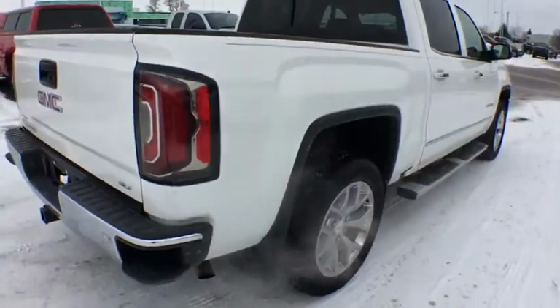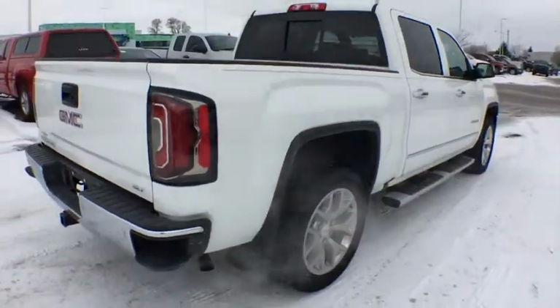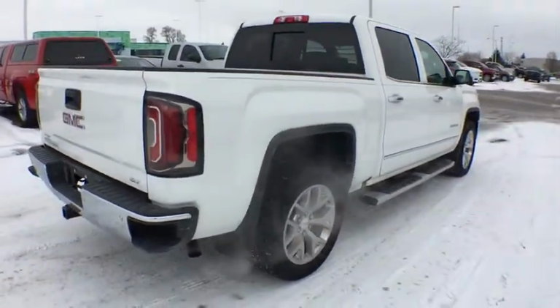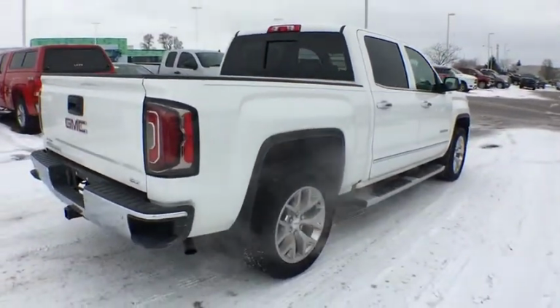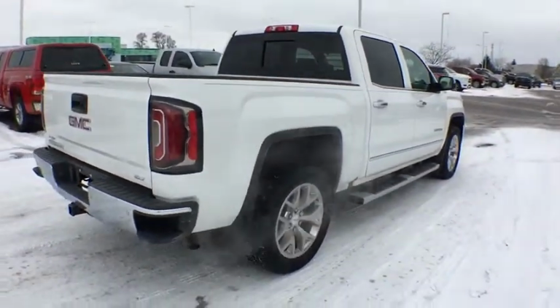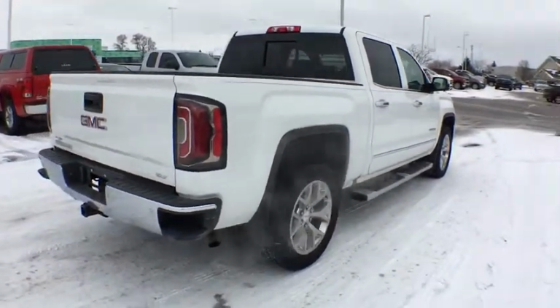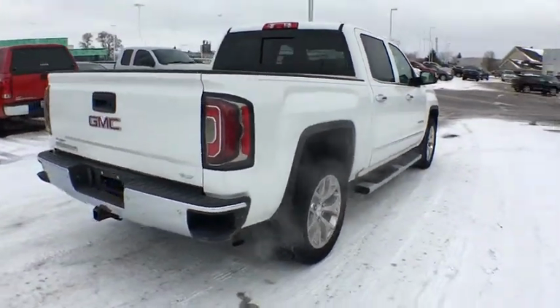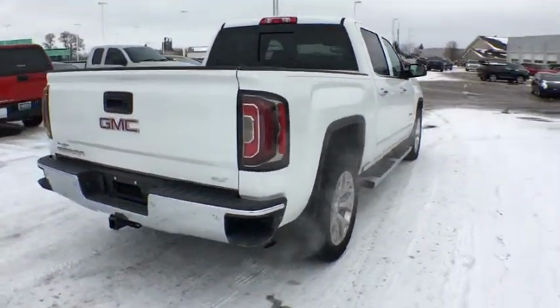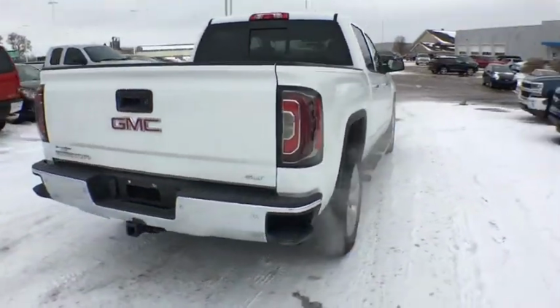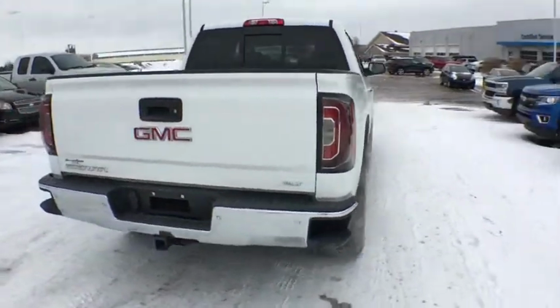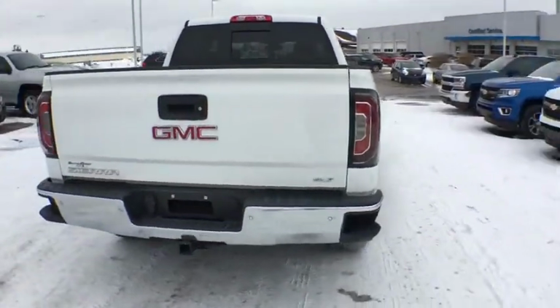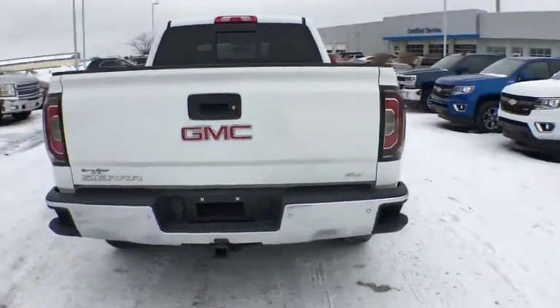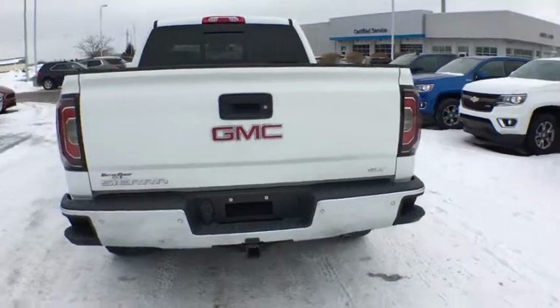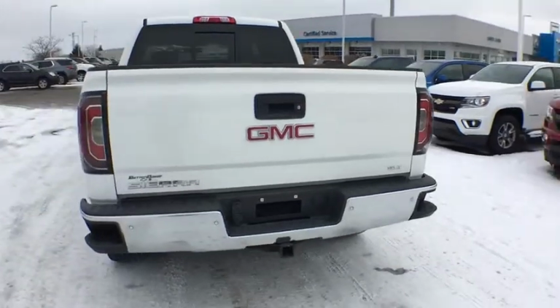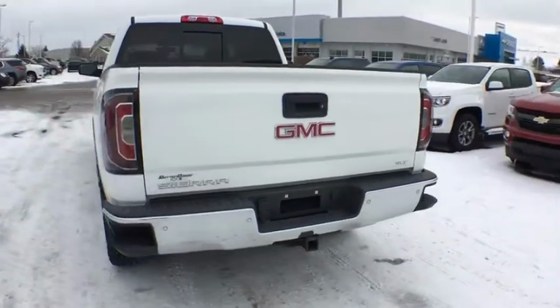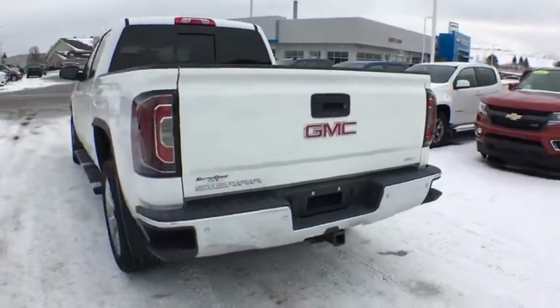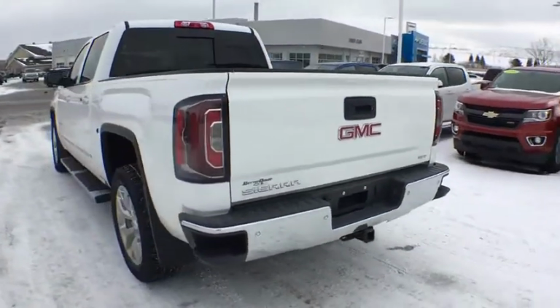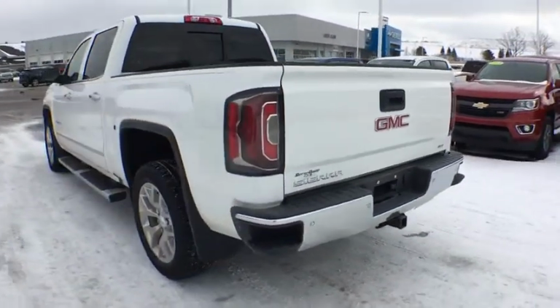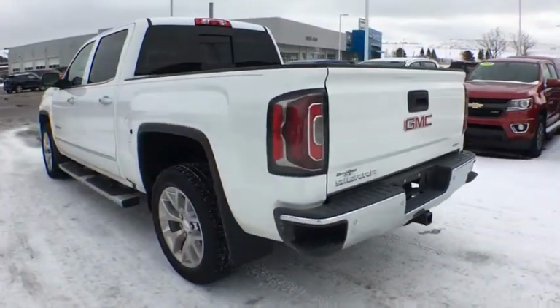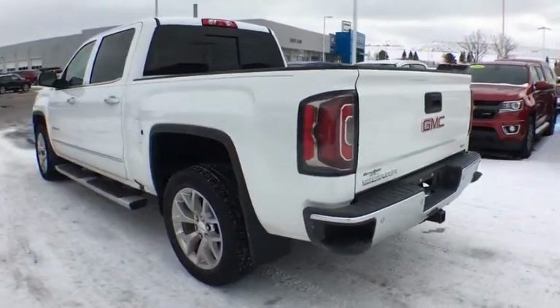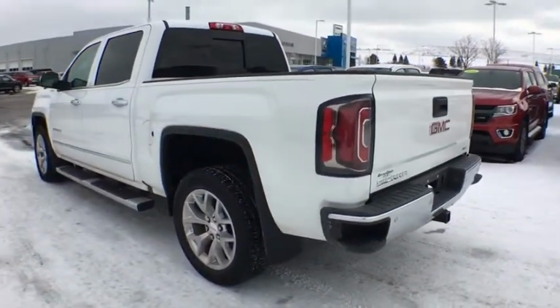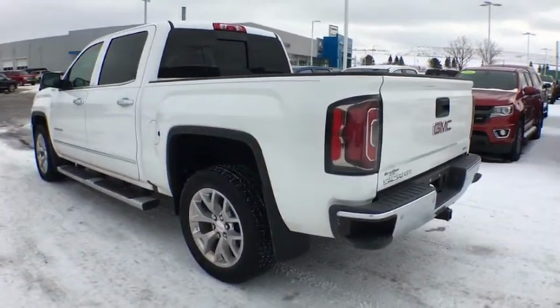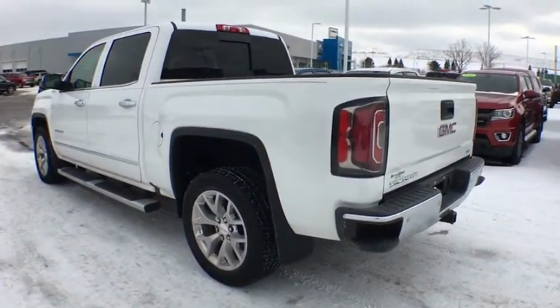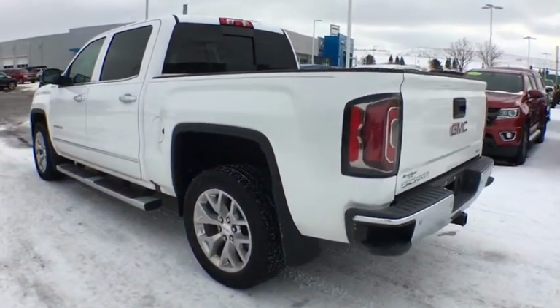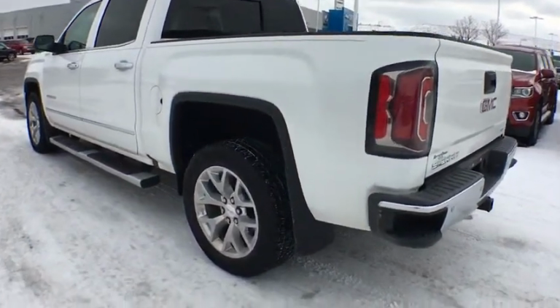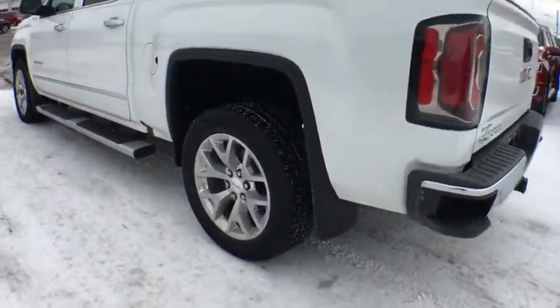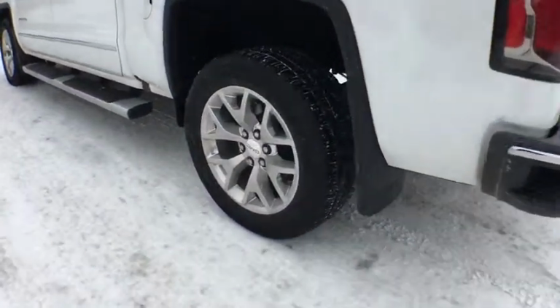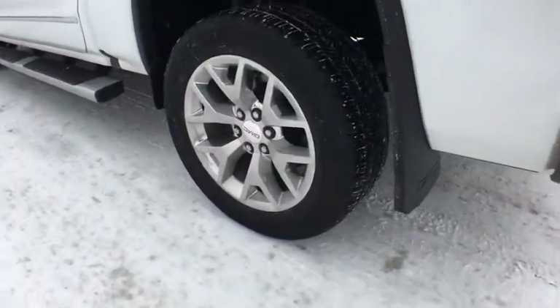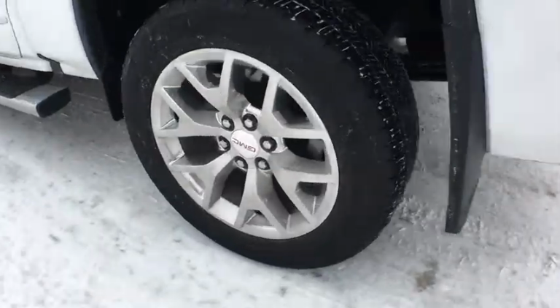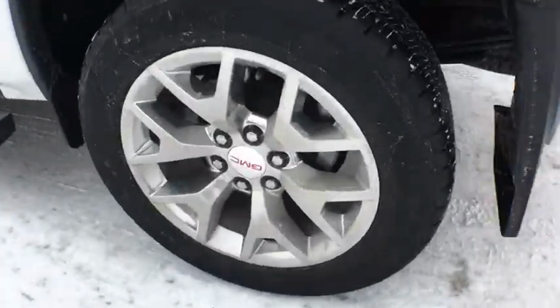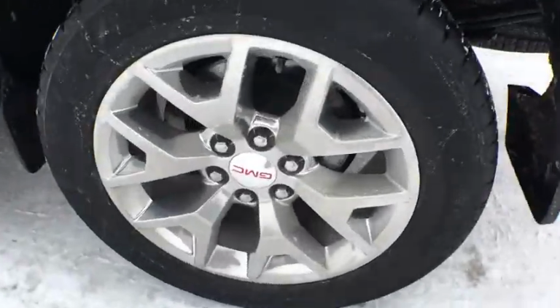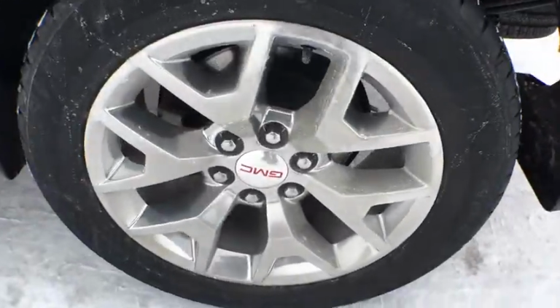Sierra 1500 now comes with an automatic transmission that combines high max hauling capability with precise control. This vehicle has less than 25,000 miles.